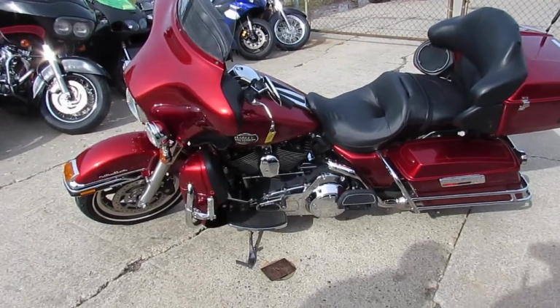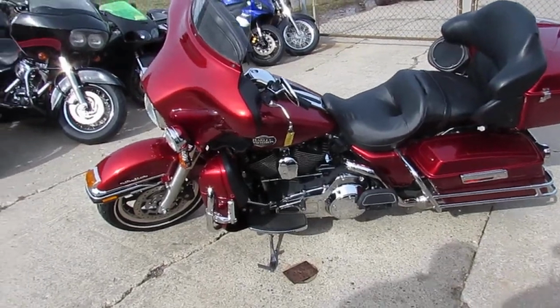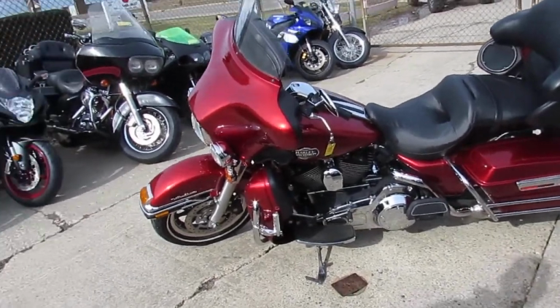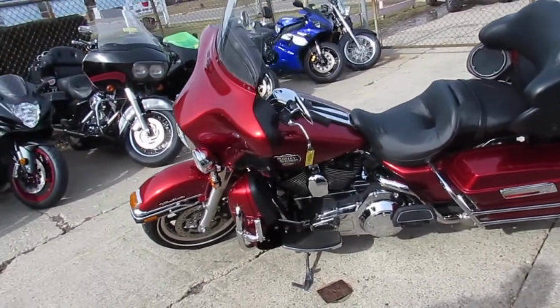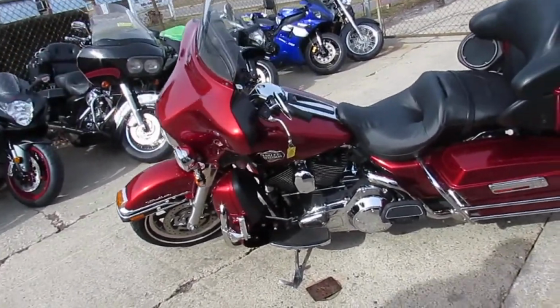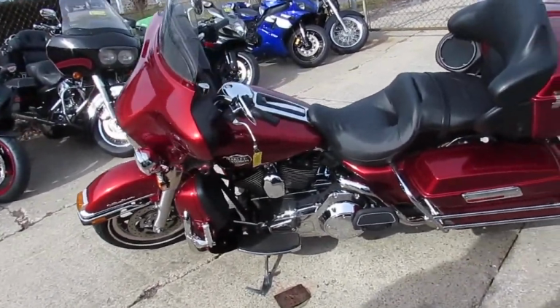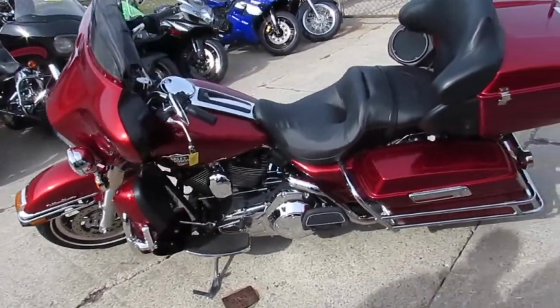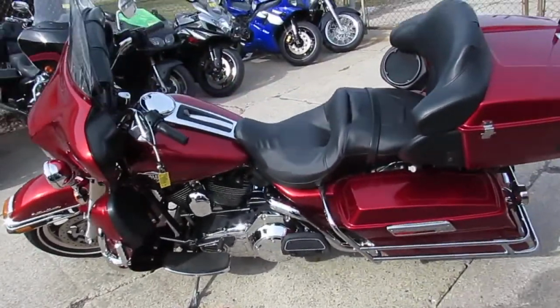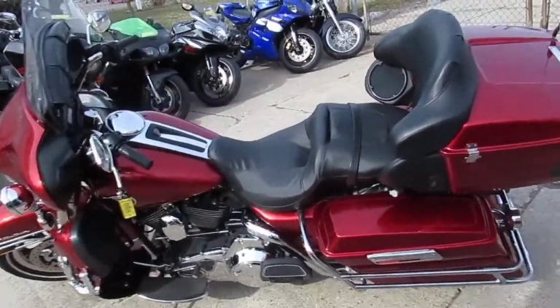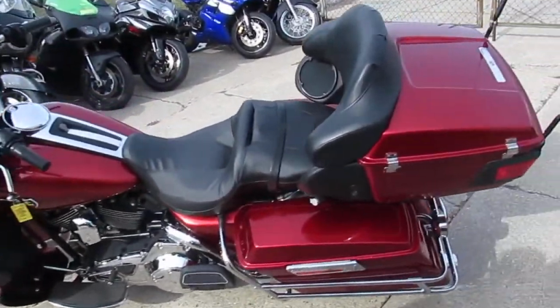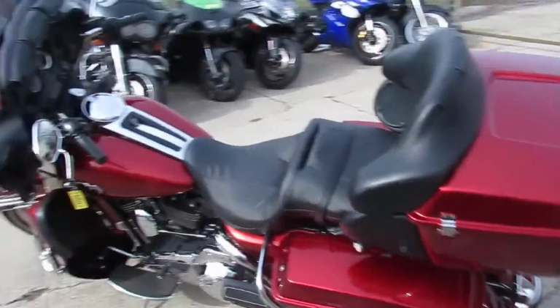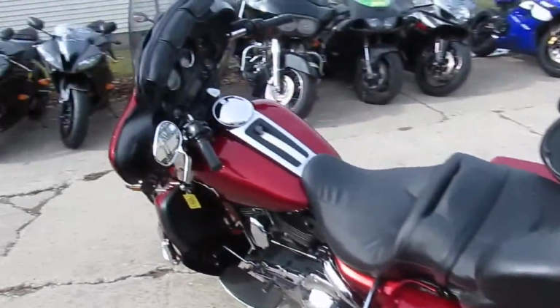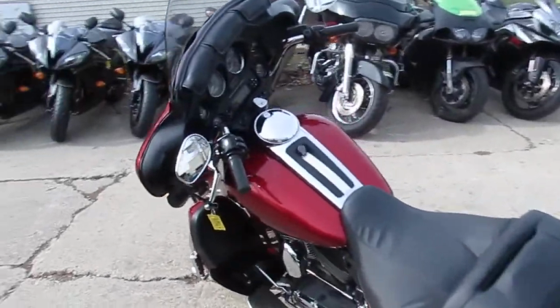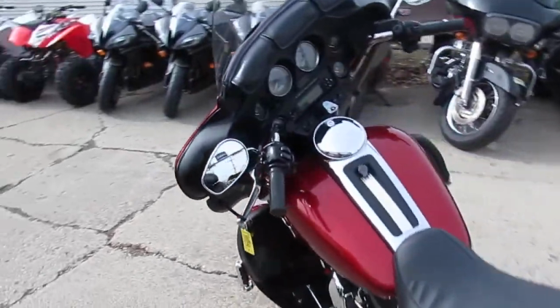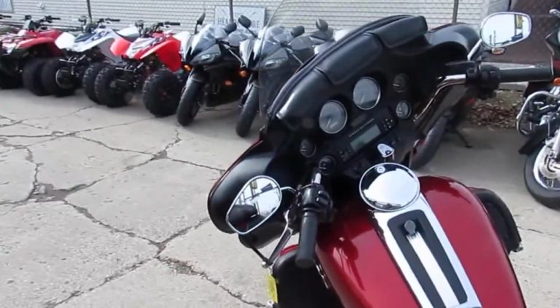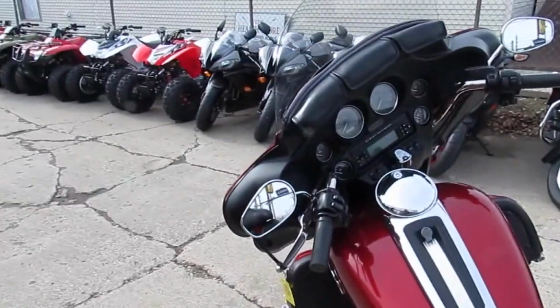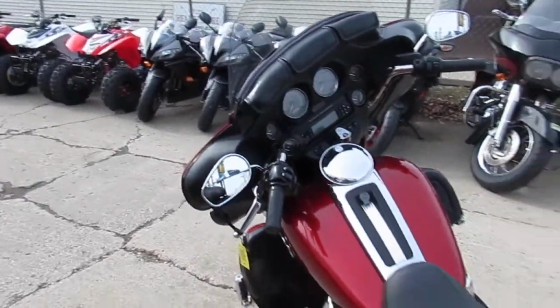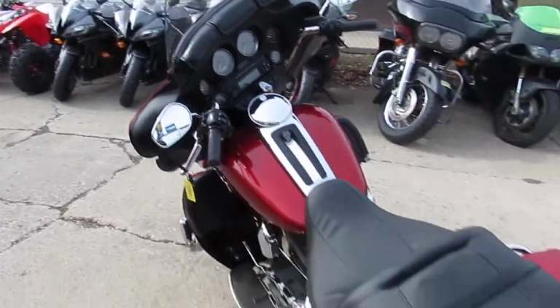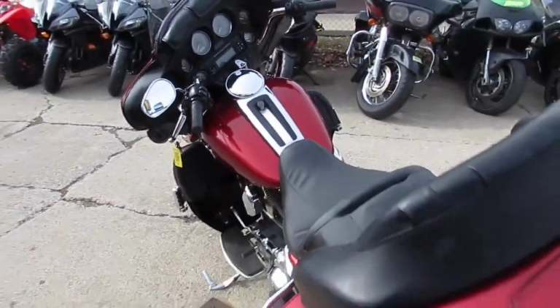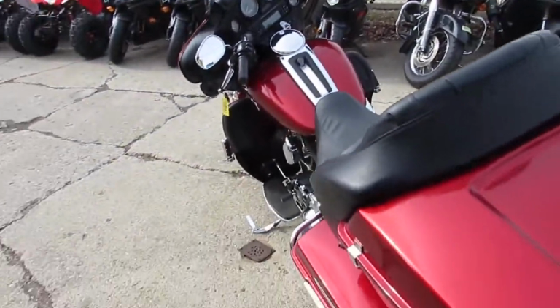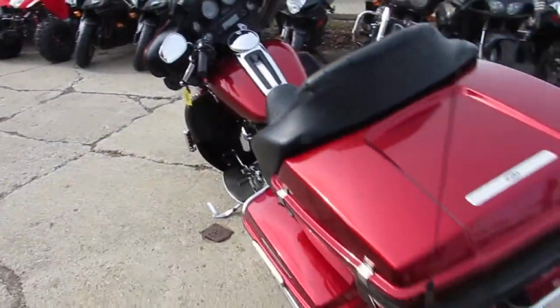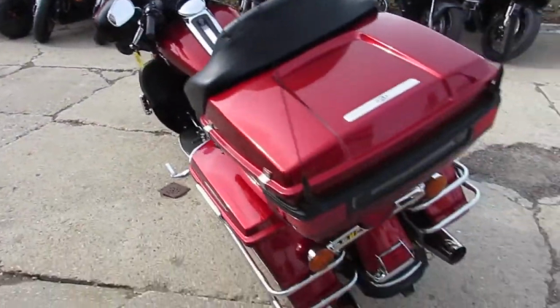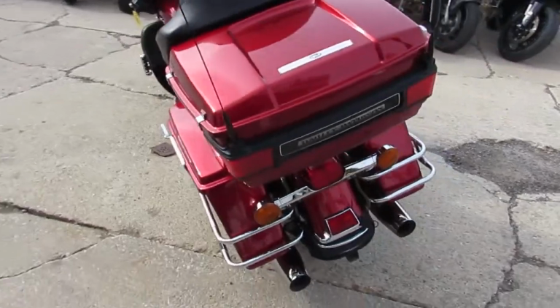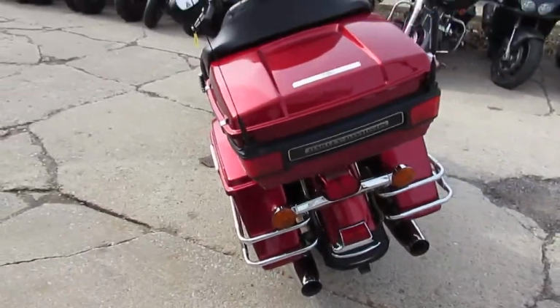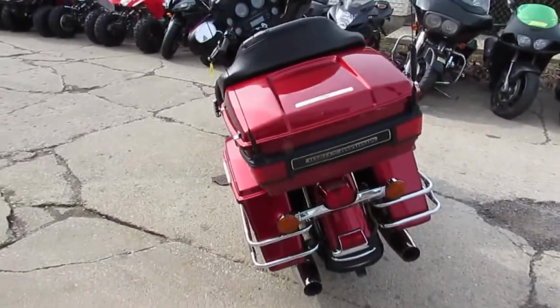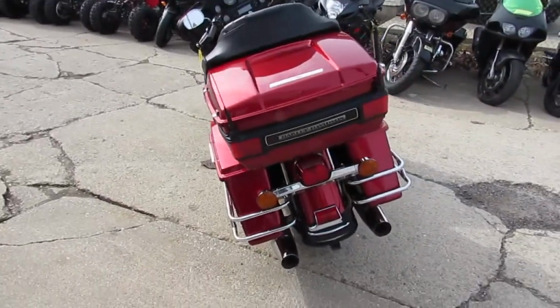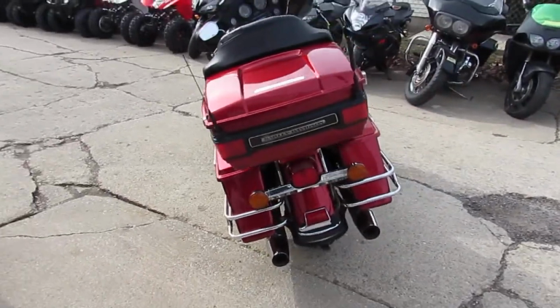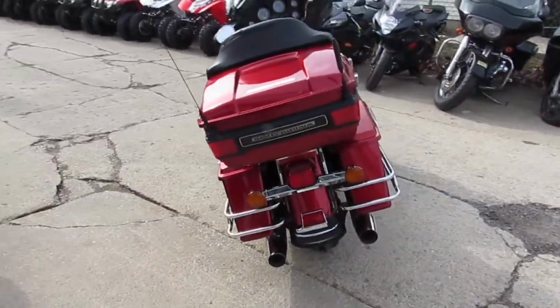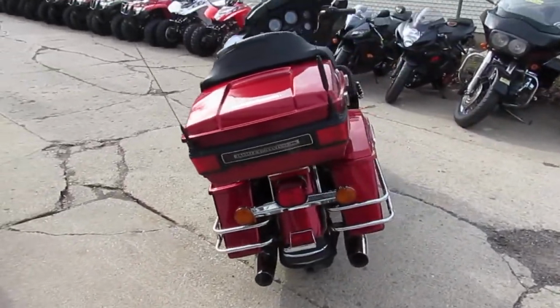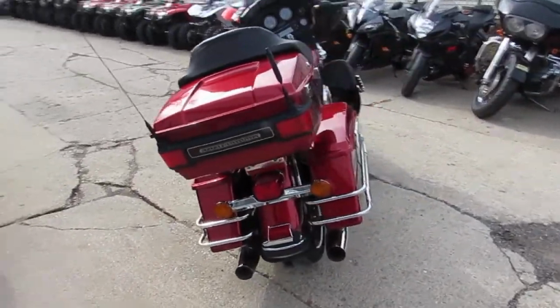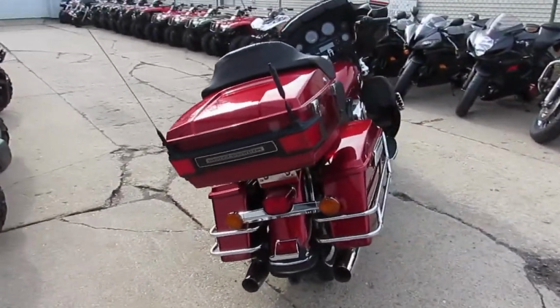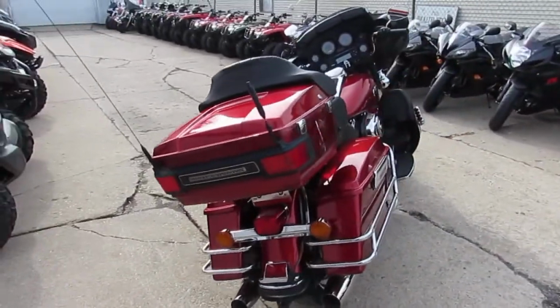Hey guys, Approval Powersports here doing some videos on our used Harleys. Today we've got a nice clean one. It's a Harley-Davidson Ultra Classic Electric Glide for sale. We got this thing priced right at $9,999 — one good looking 2008 Ultra Classic.